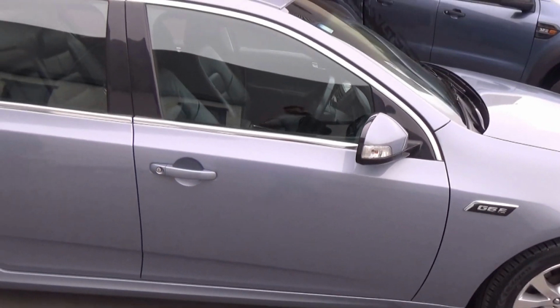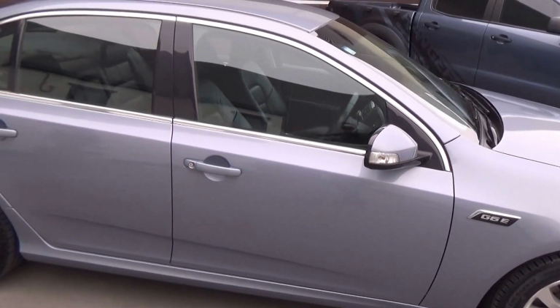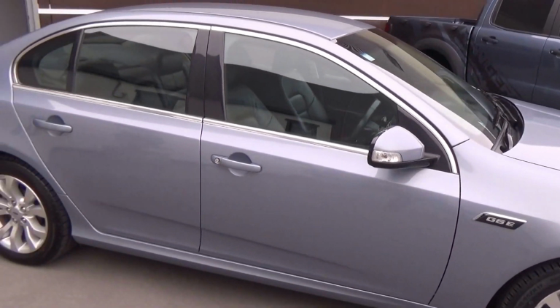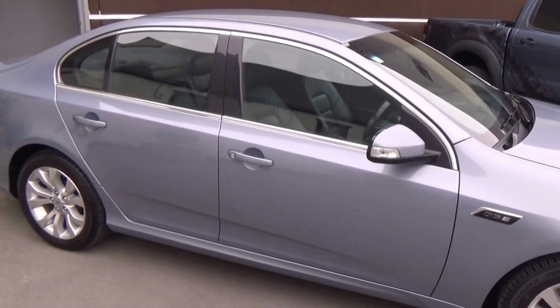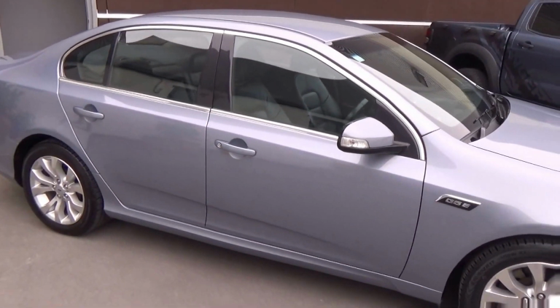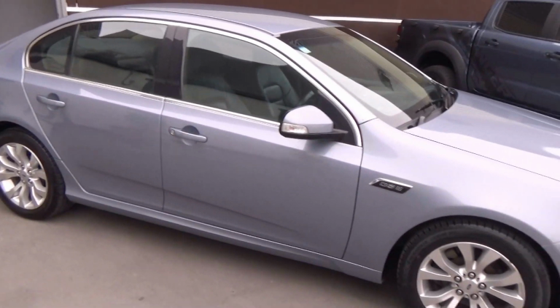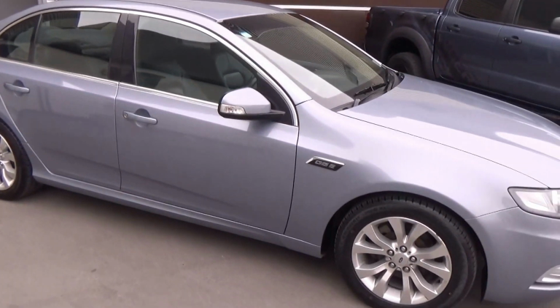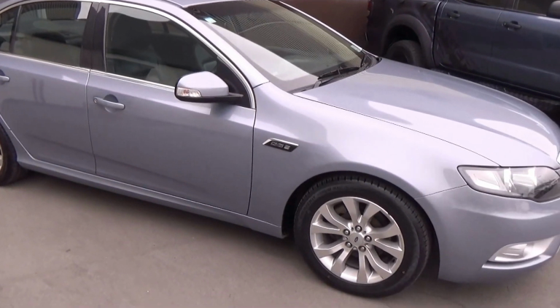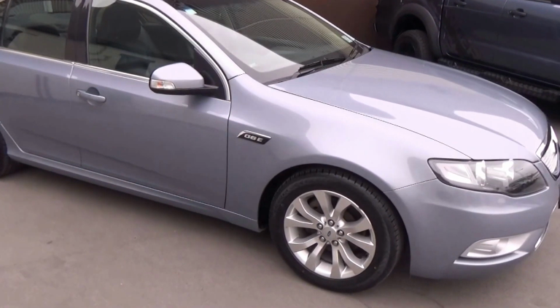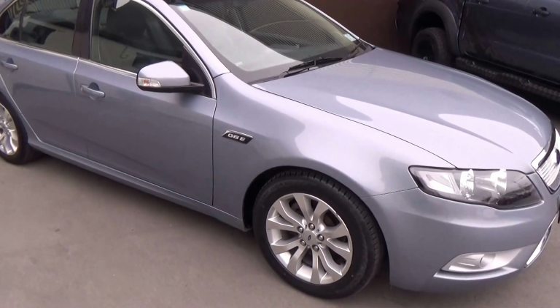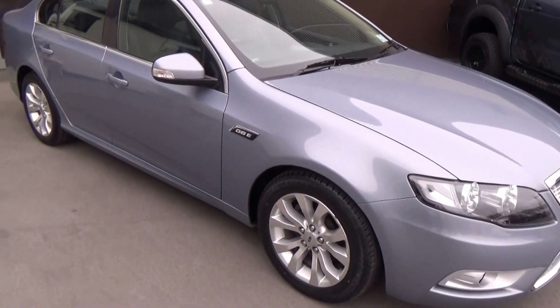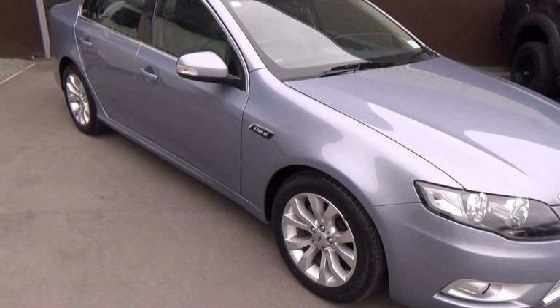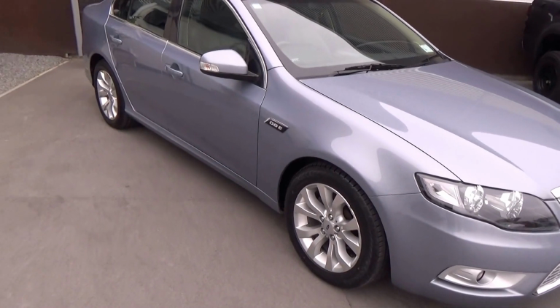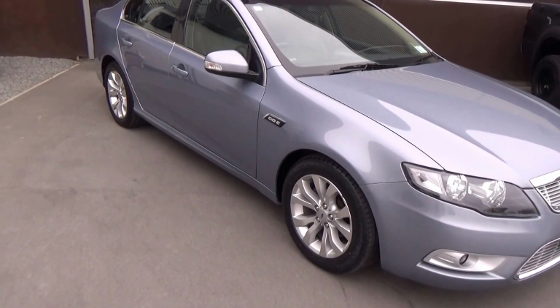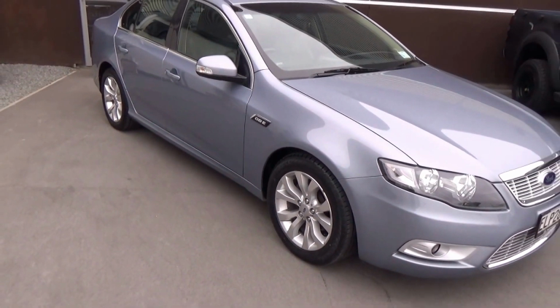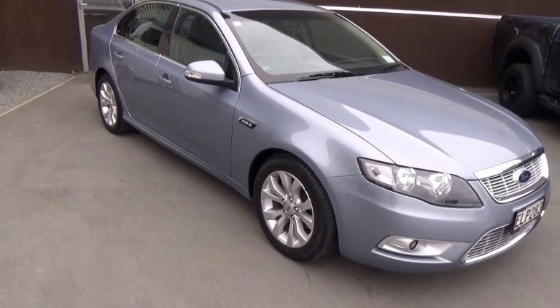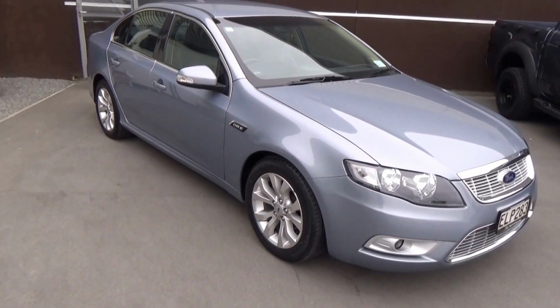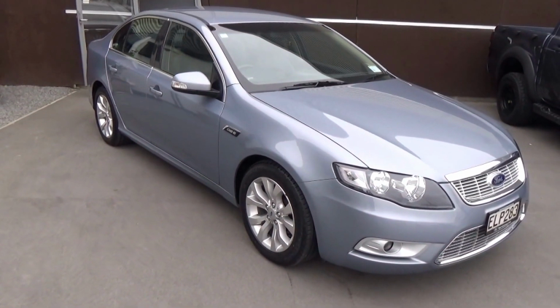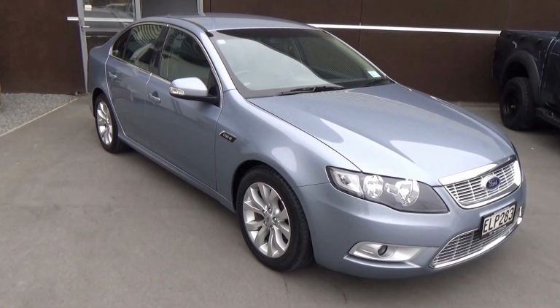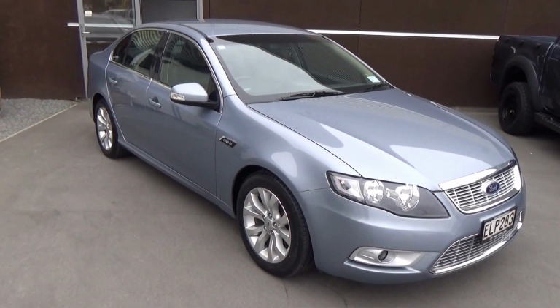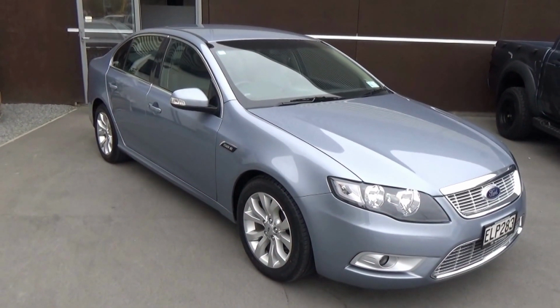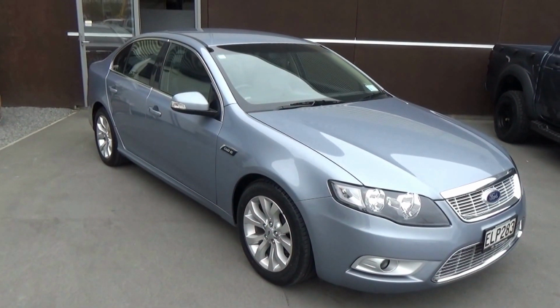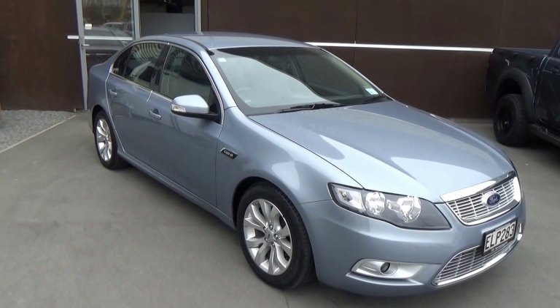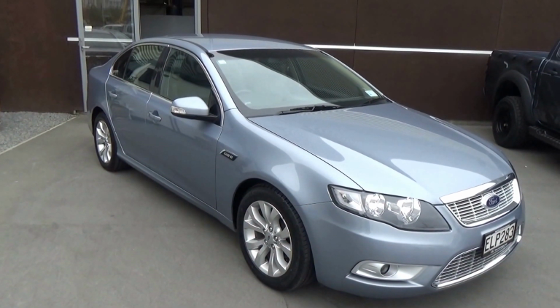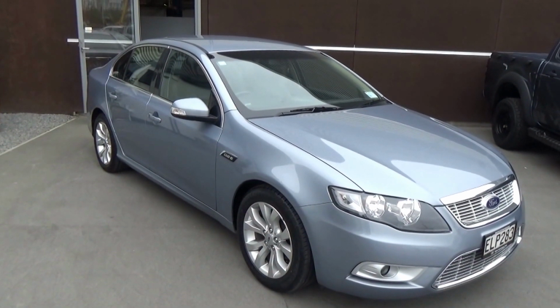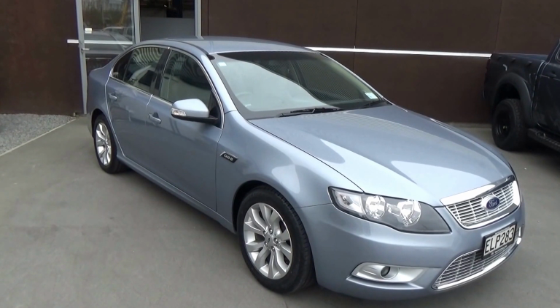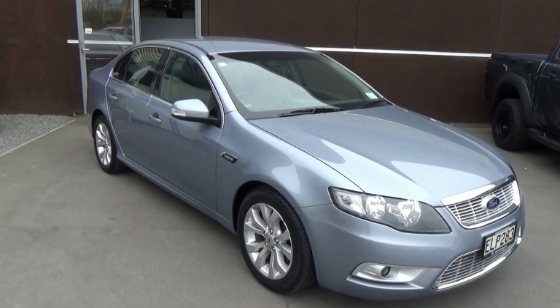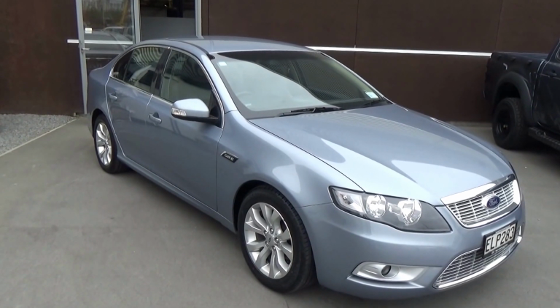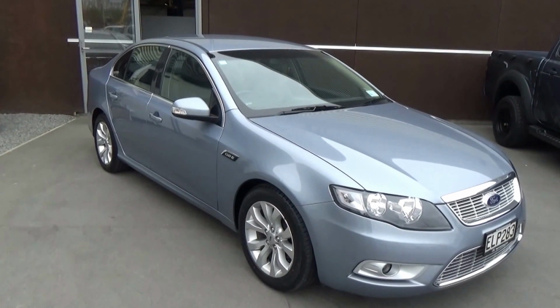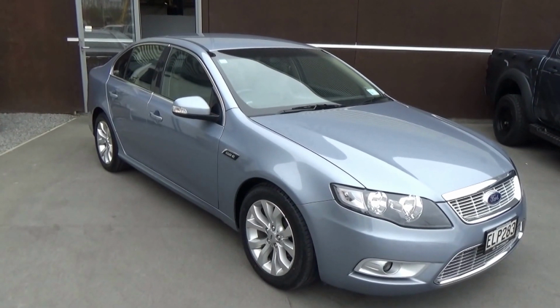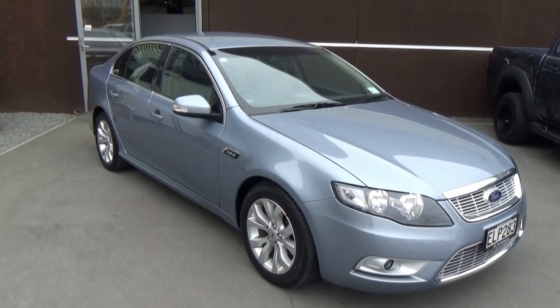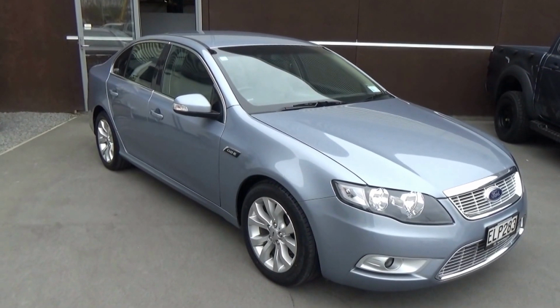If this vehicle is of interest to you, please don't hesitate to call us on 0800 Buy a Ford, or come in and see us. We're at 186 Cherm Street in the central city of Christchurch.